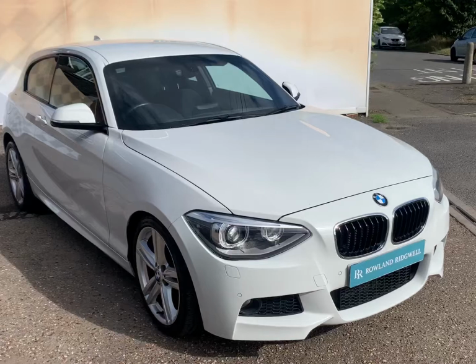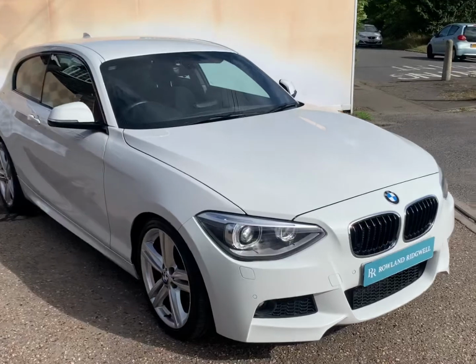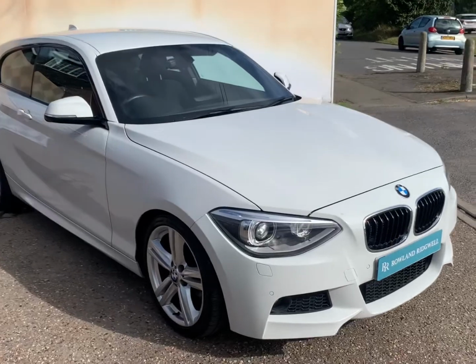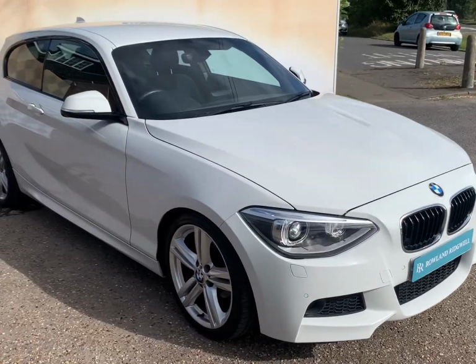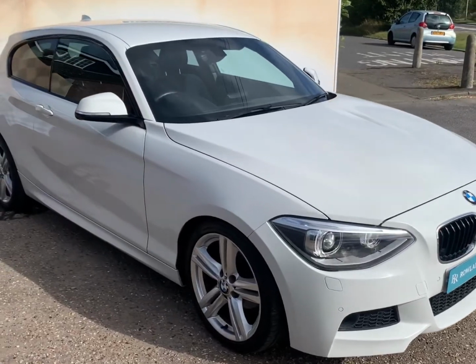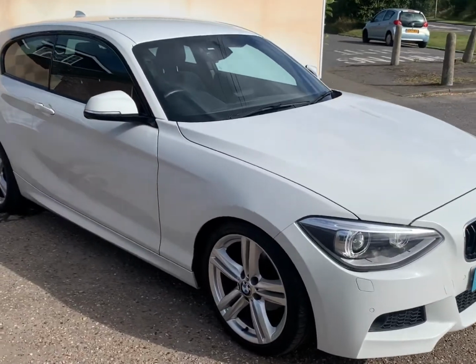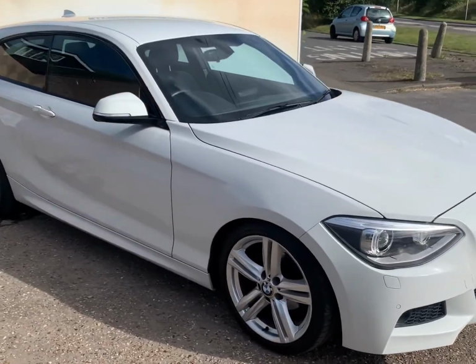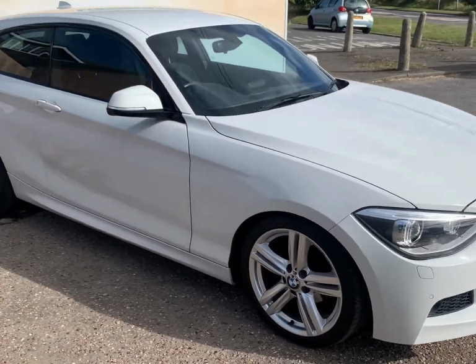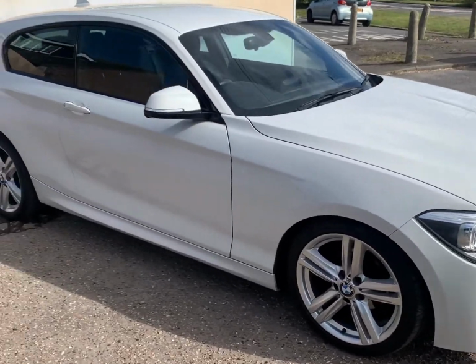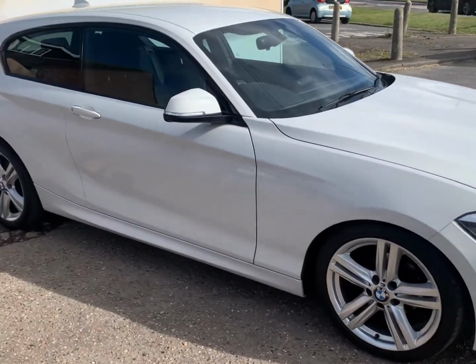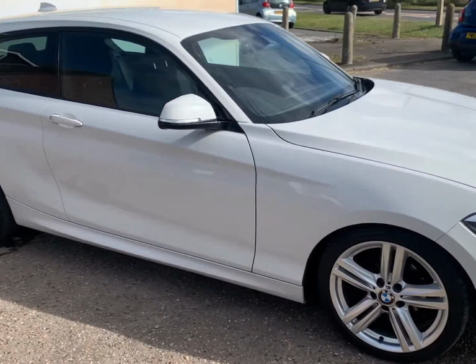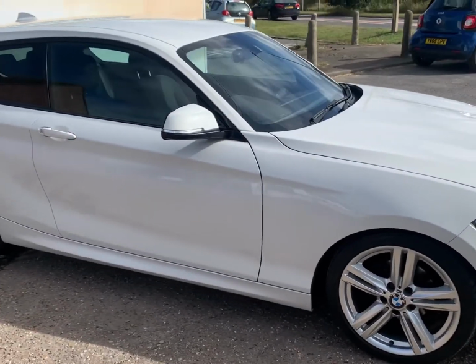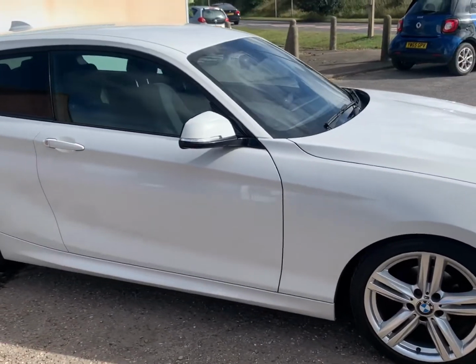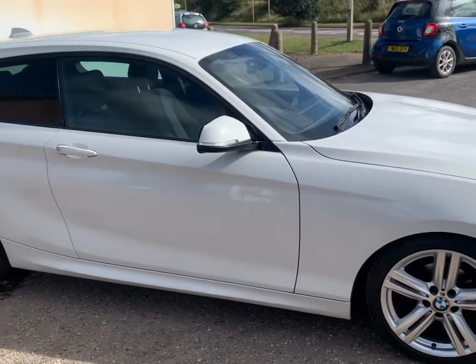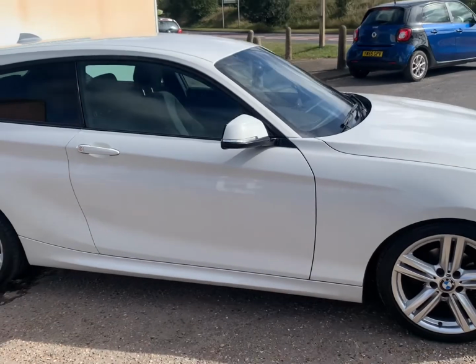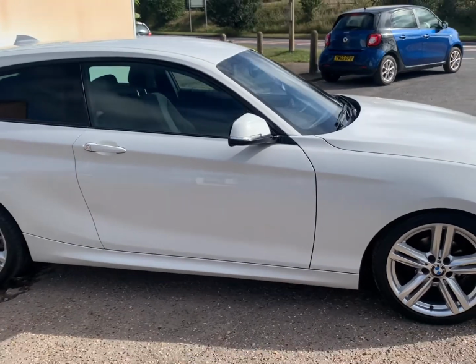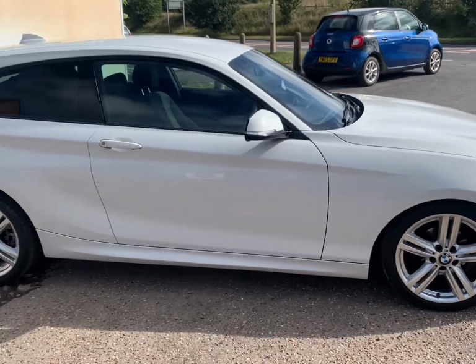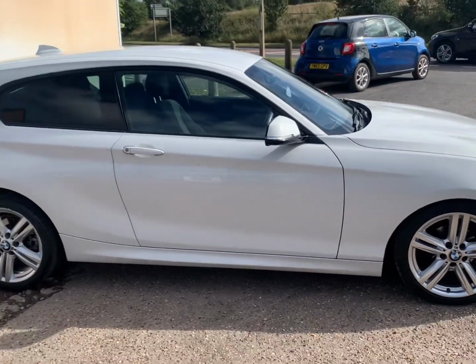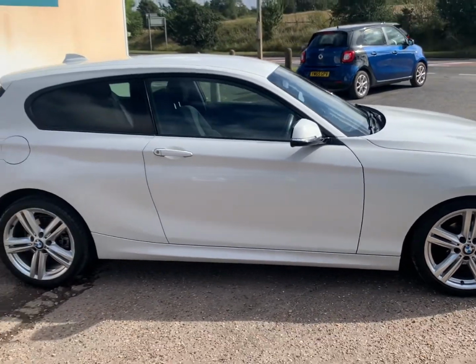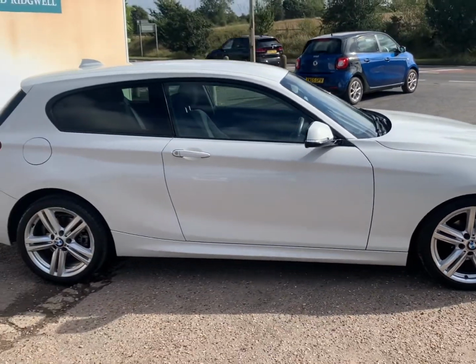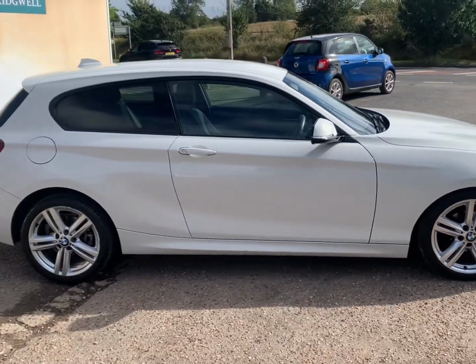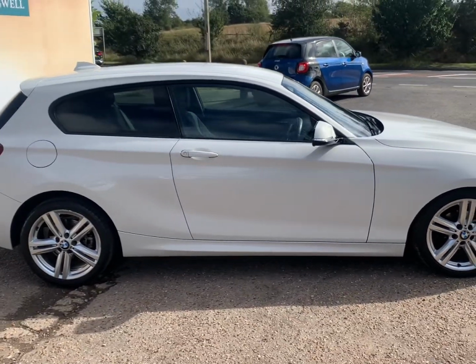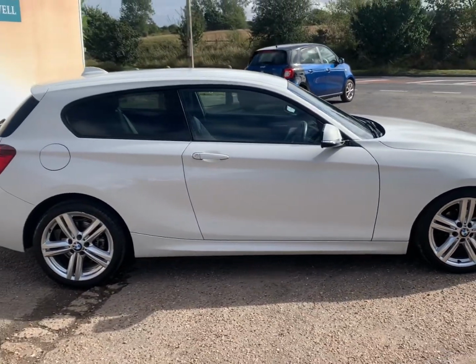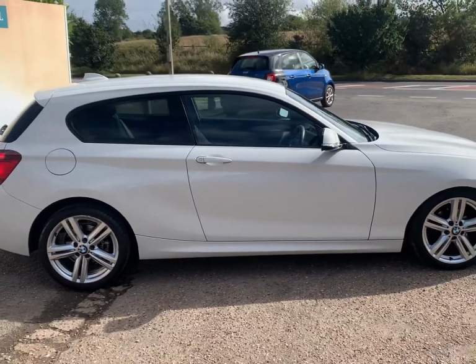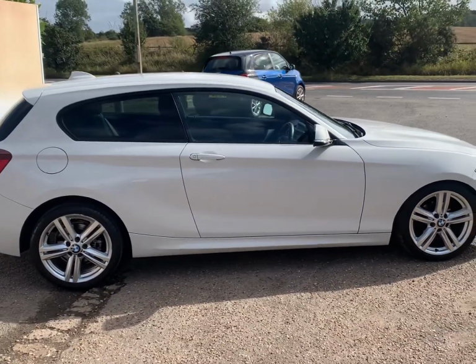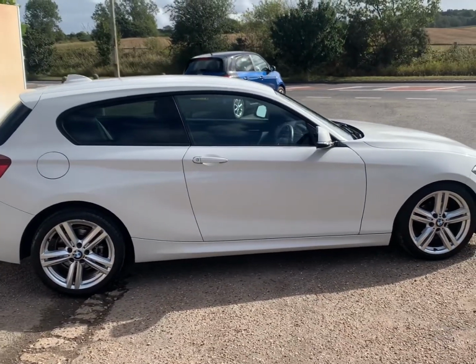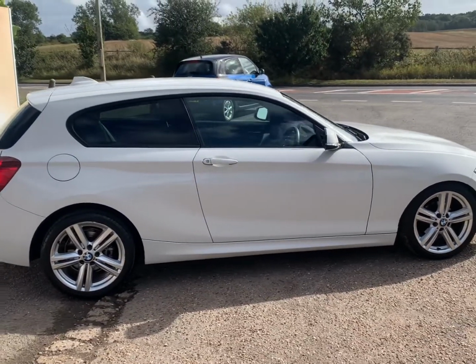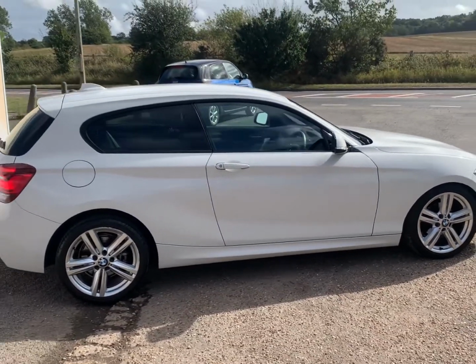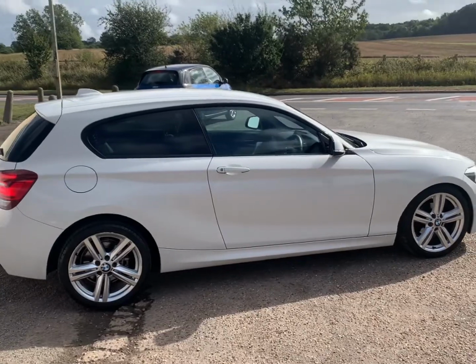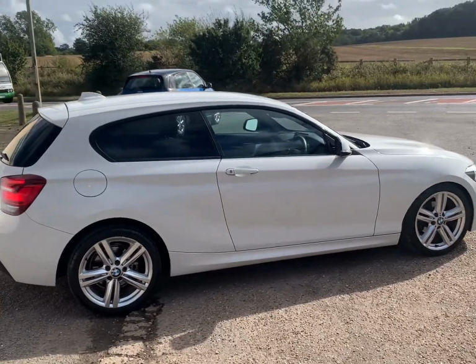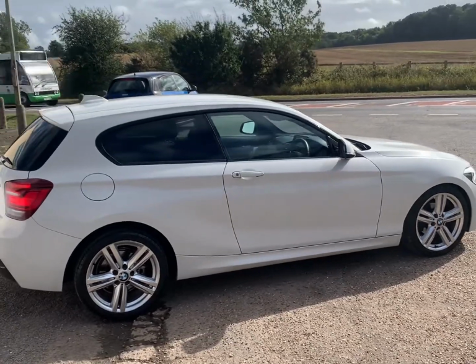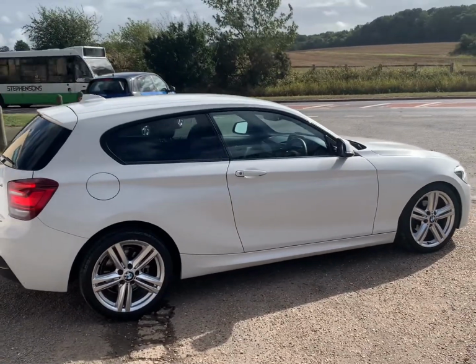Hi, I'm Stuart from Roland Bridgewell. Welcome to the video walk-round of our 2013 BMW 1 Series 3-door hatchback, 2-litre diesel, M Sport spec, 6-speed manual gearbox.